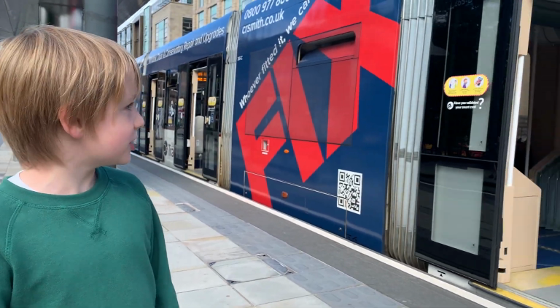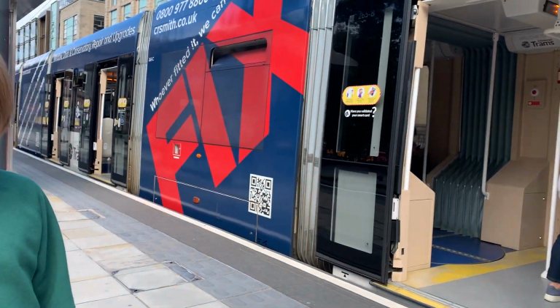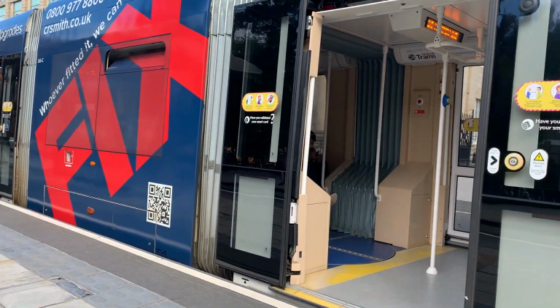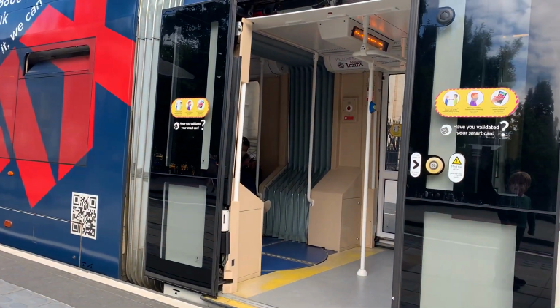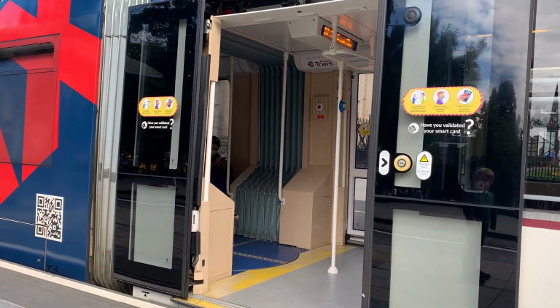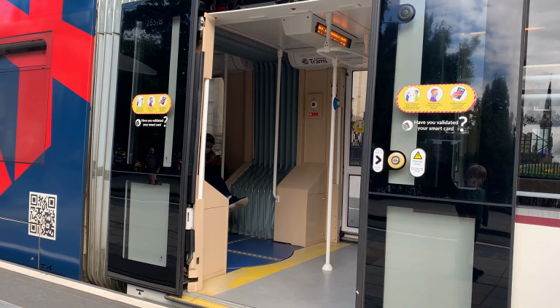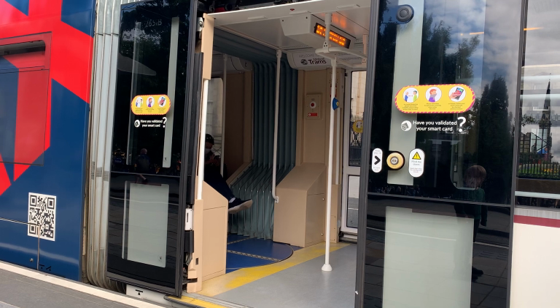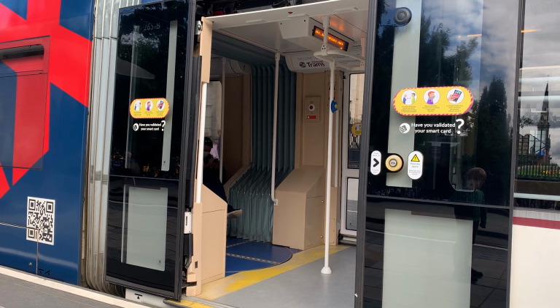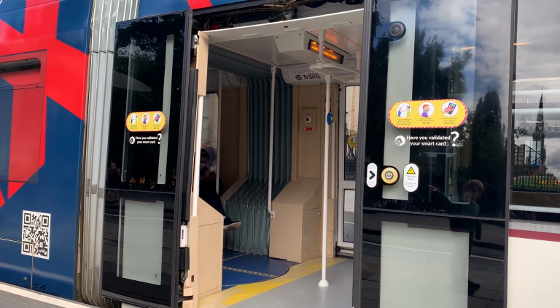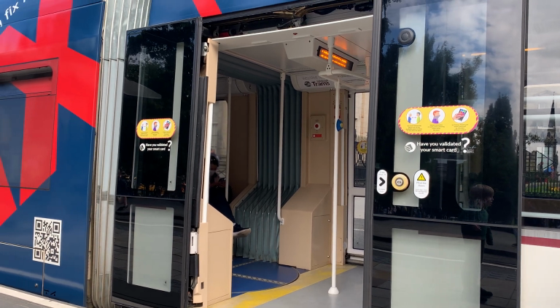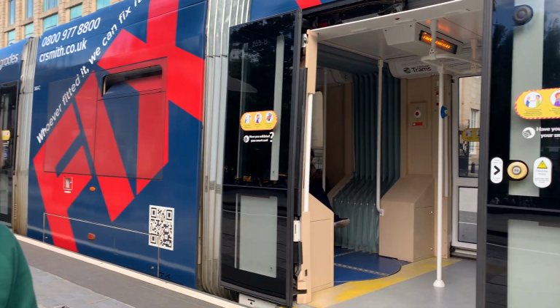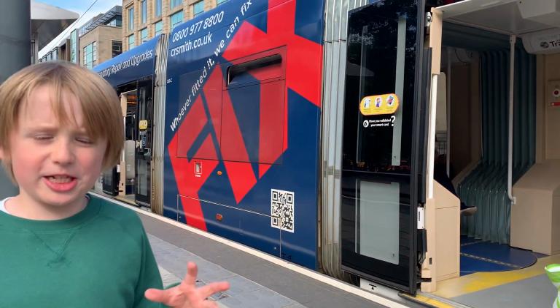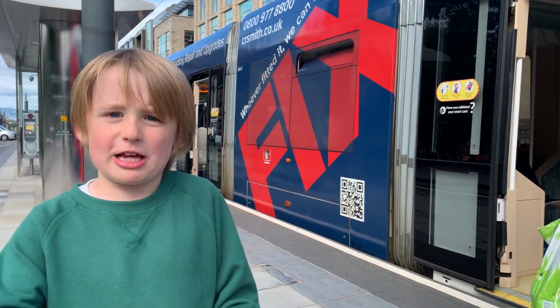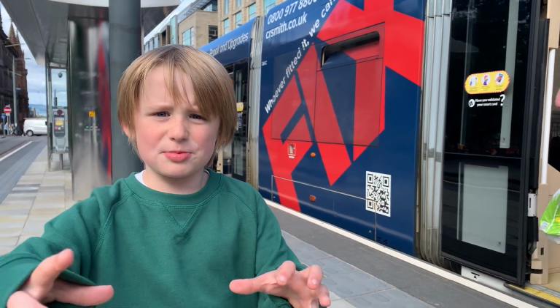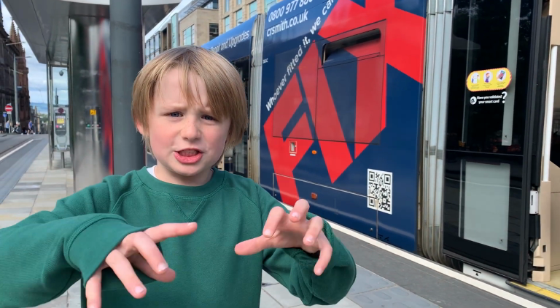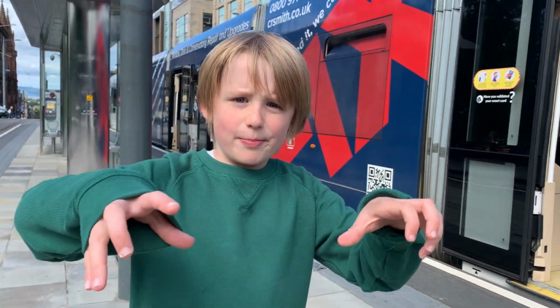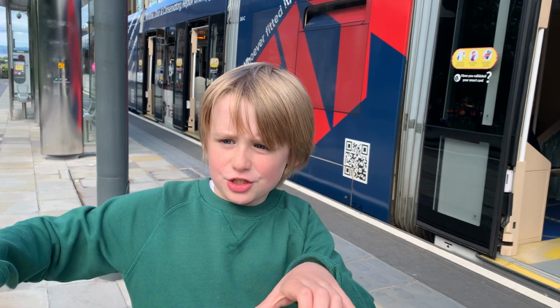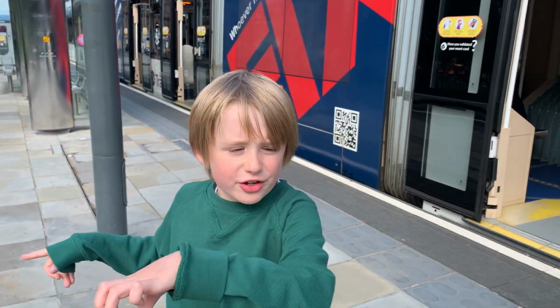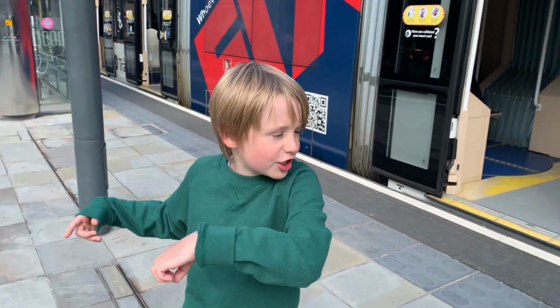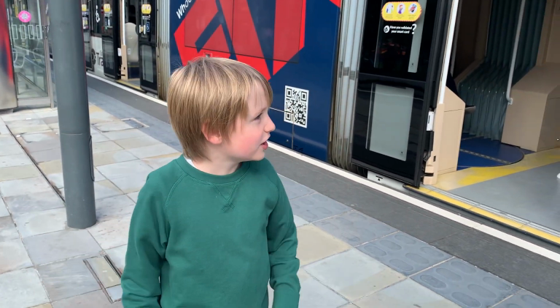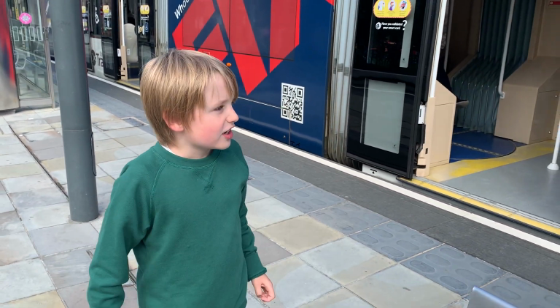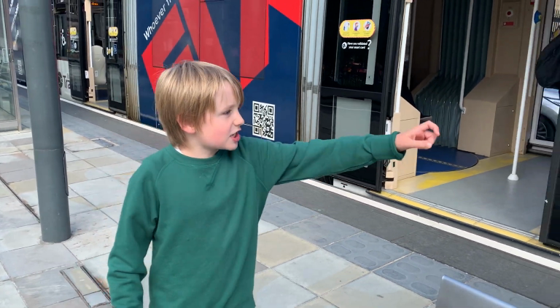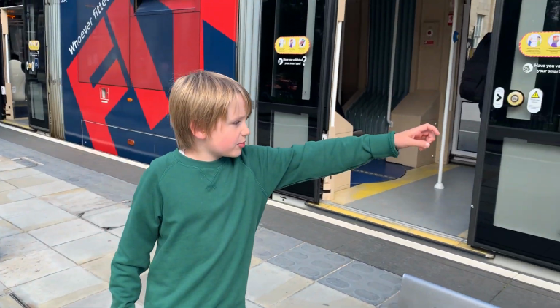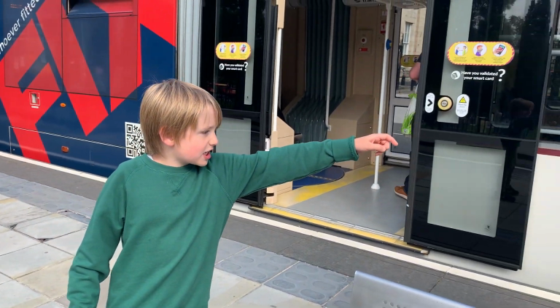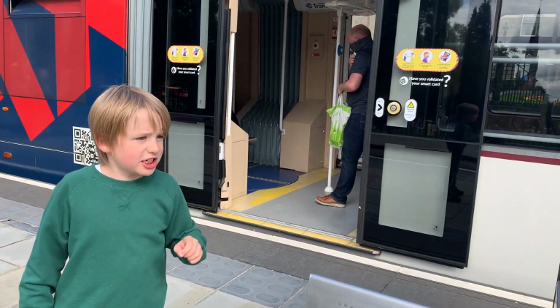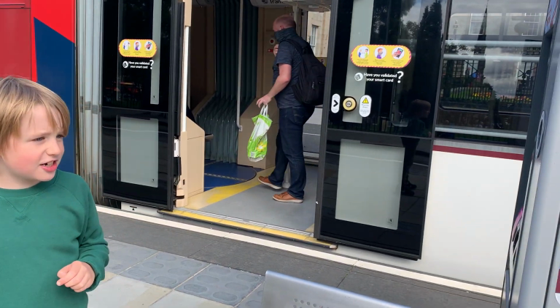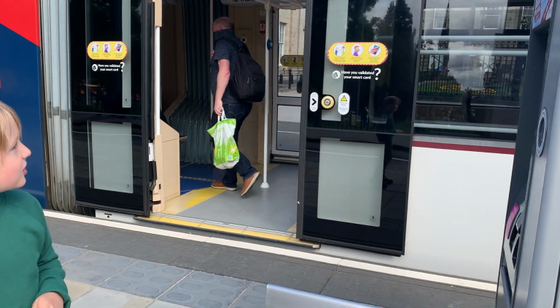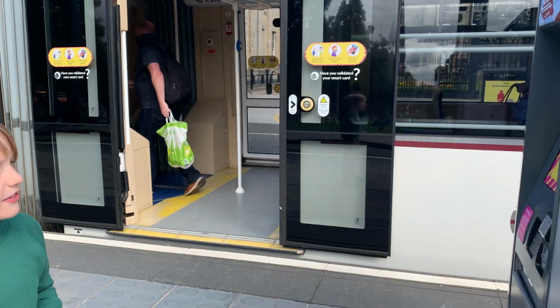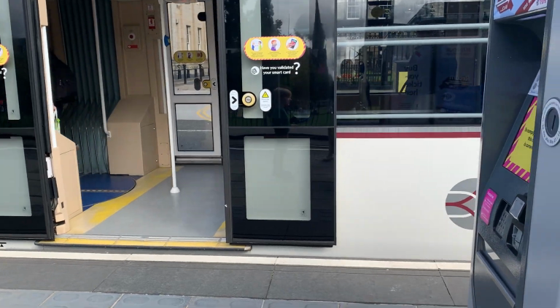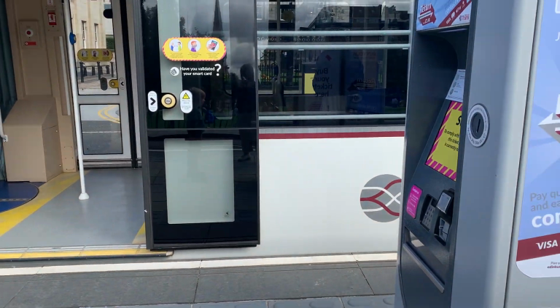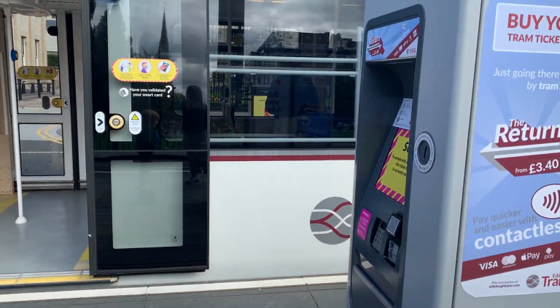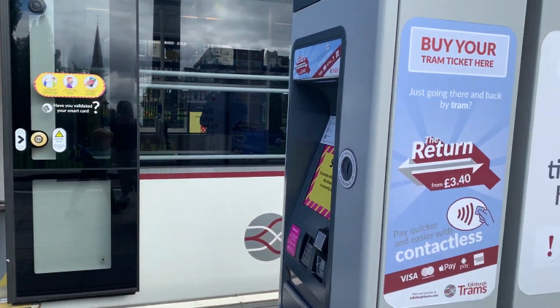Just there, you can see there's a coachy bit in the middle that helps the tram bend around the corner. And as you can see, we've also got a ticket machine there — very nice.